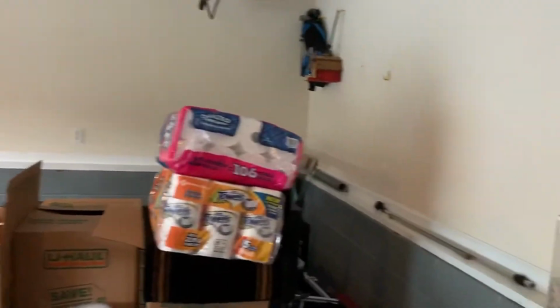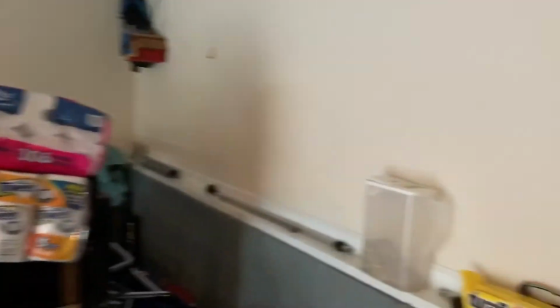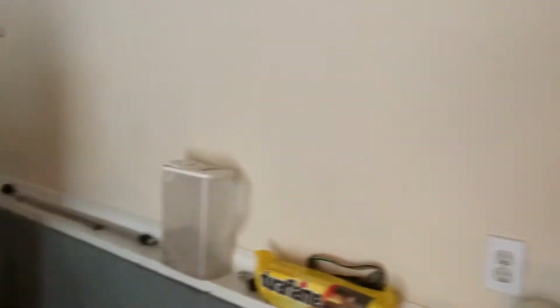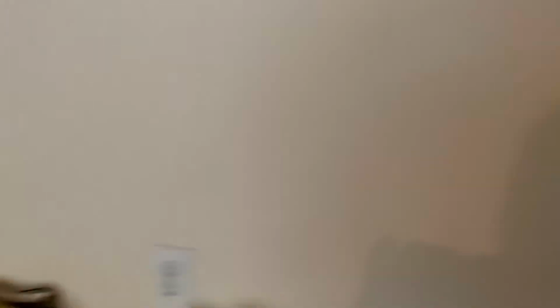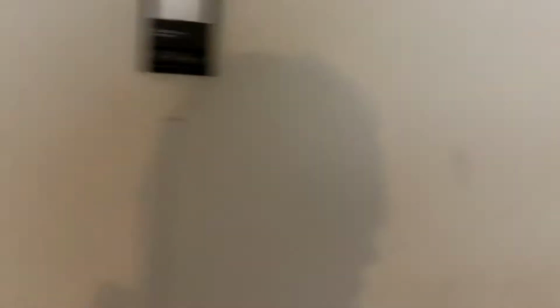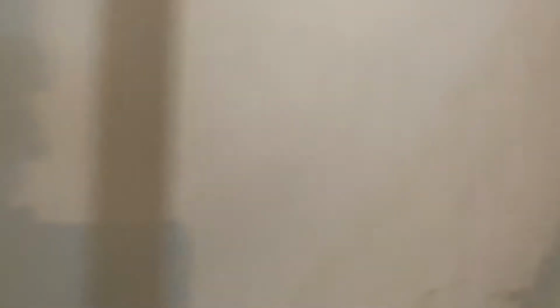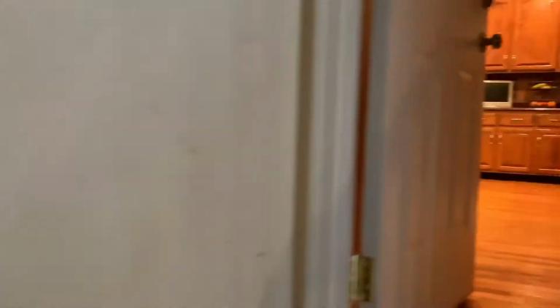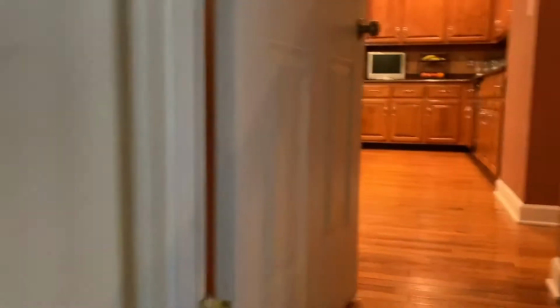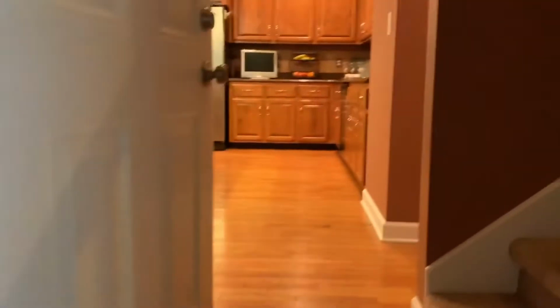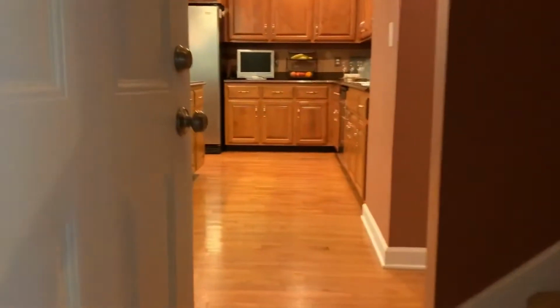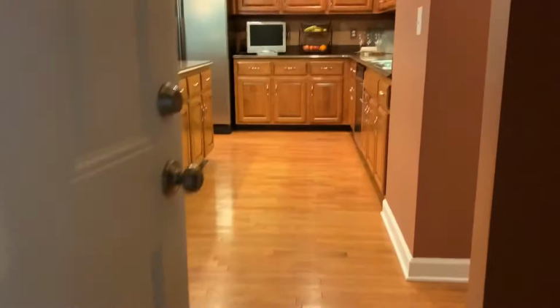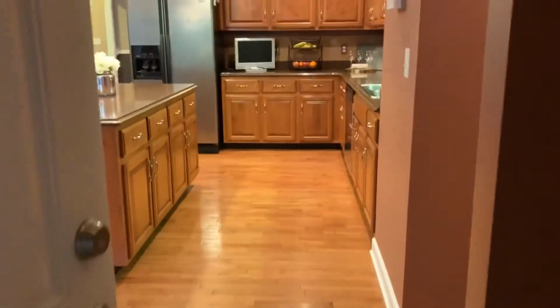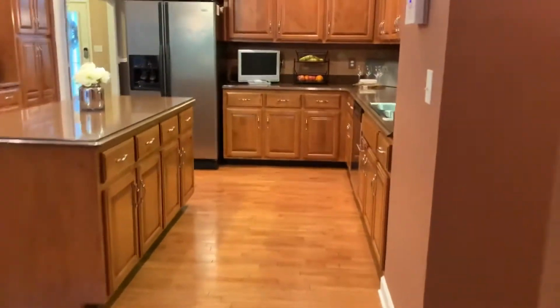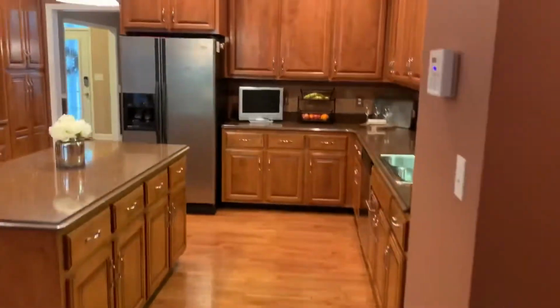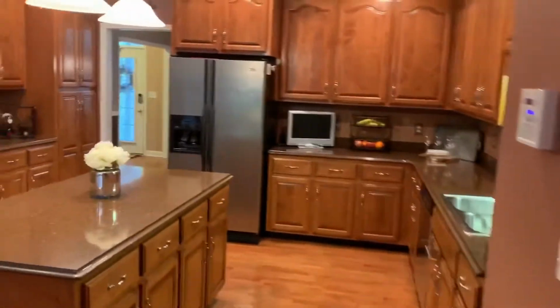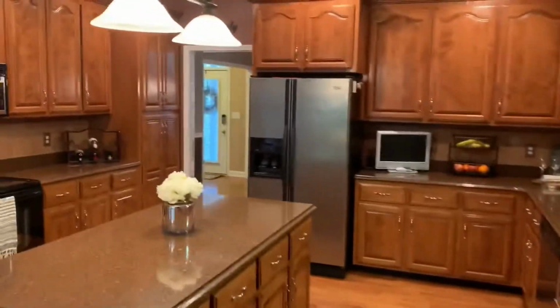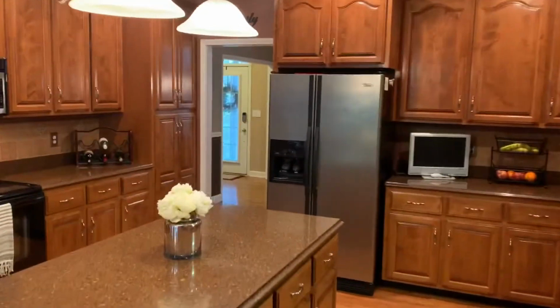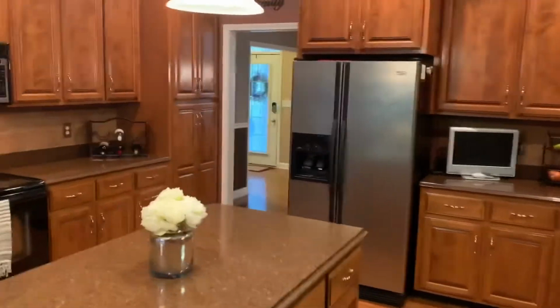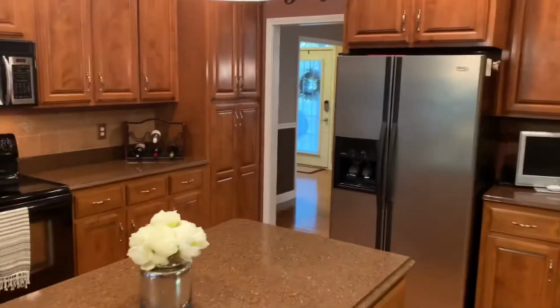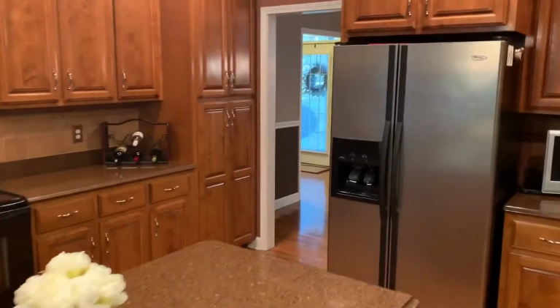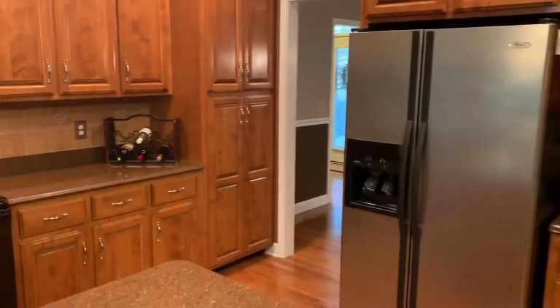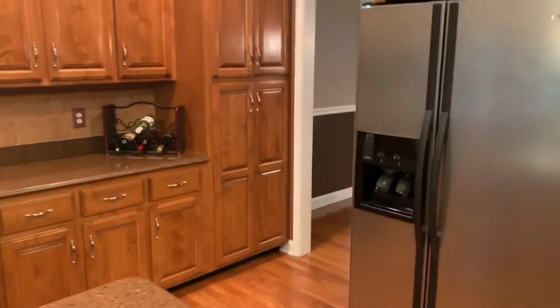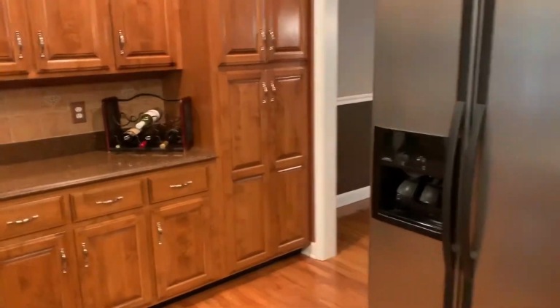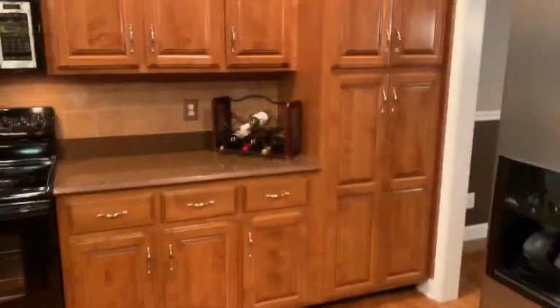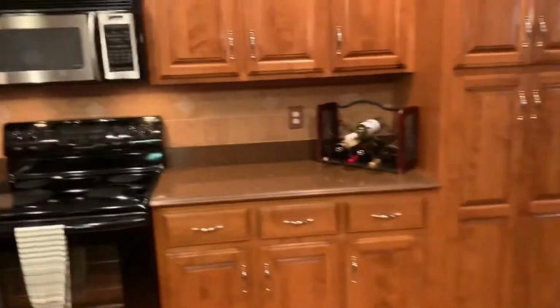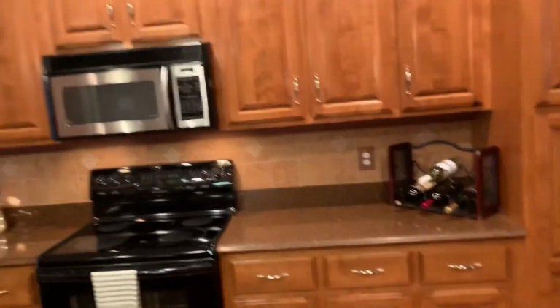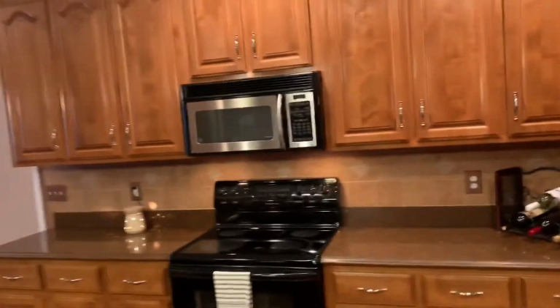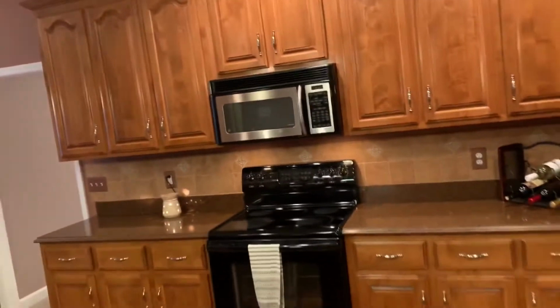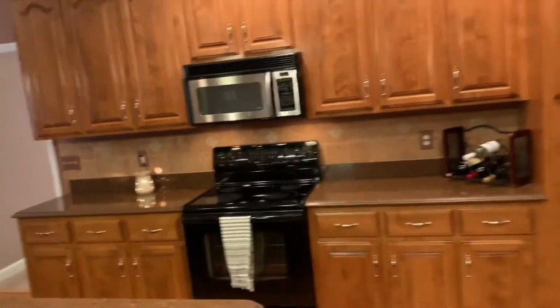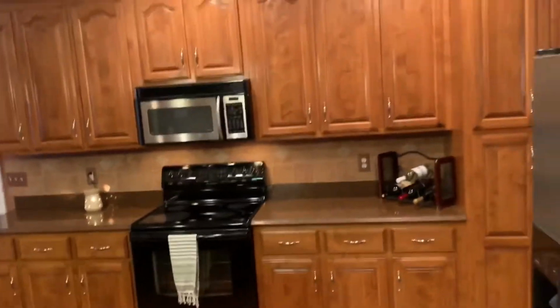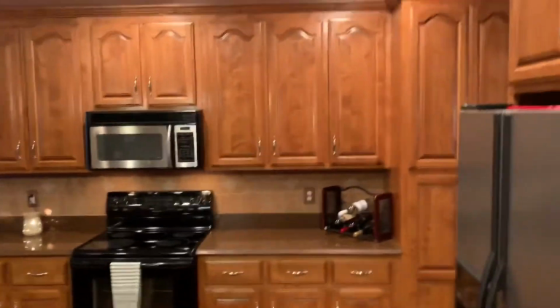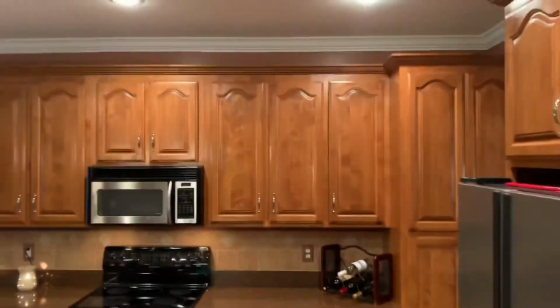I'll go ahead and head up to the upstairs now, but let me show a little bit more of the cabinetry in the kitchen before we go.